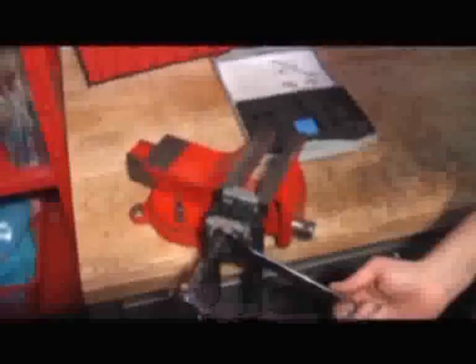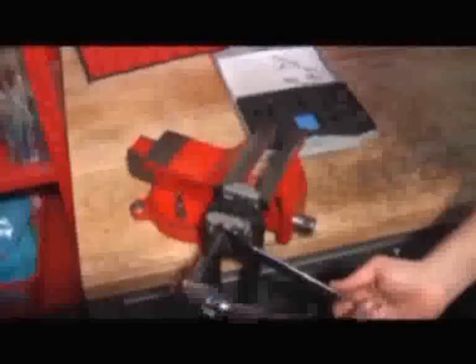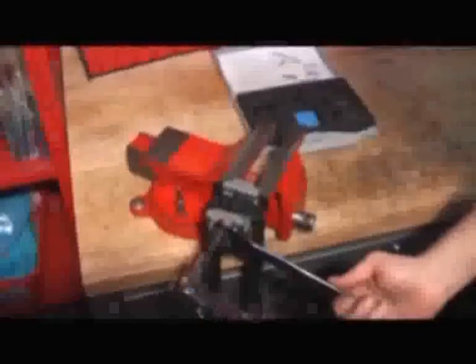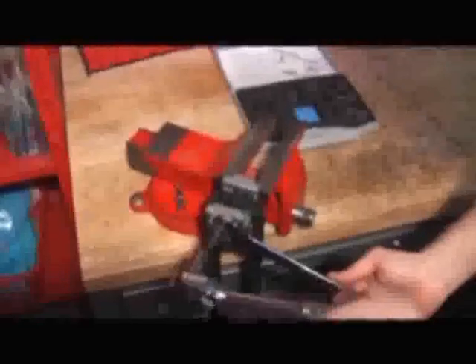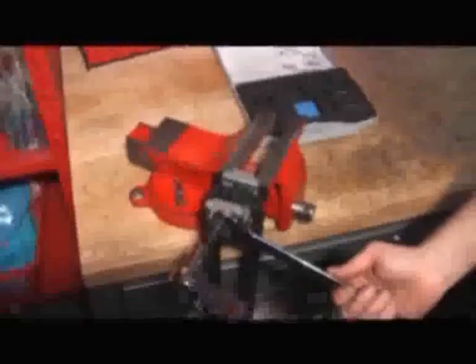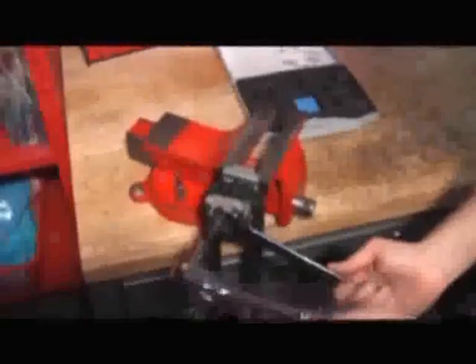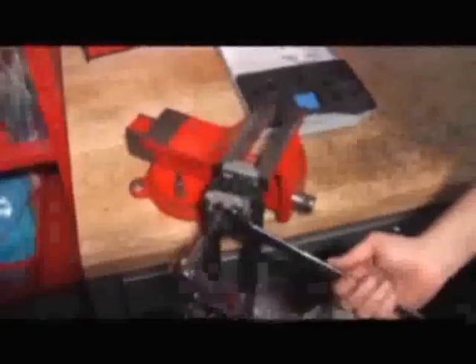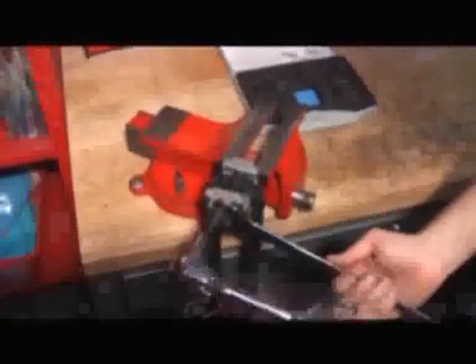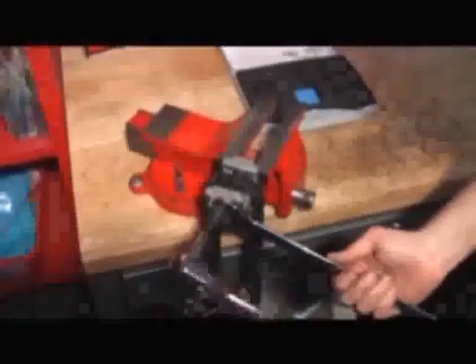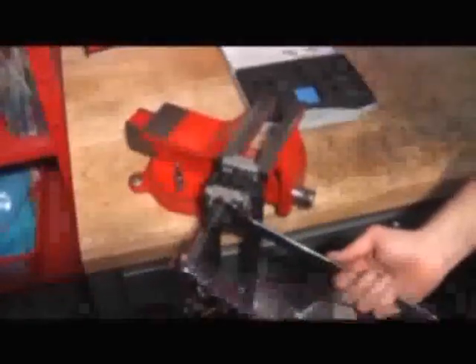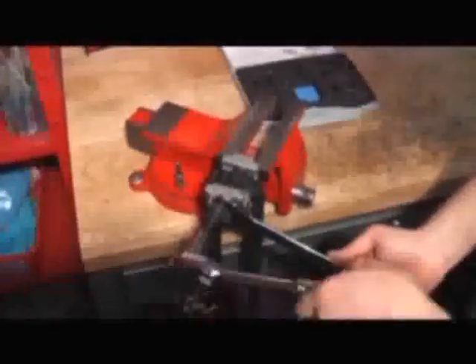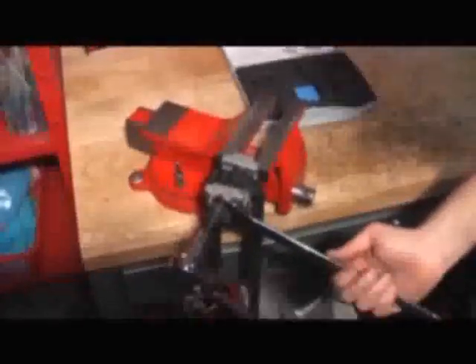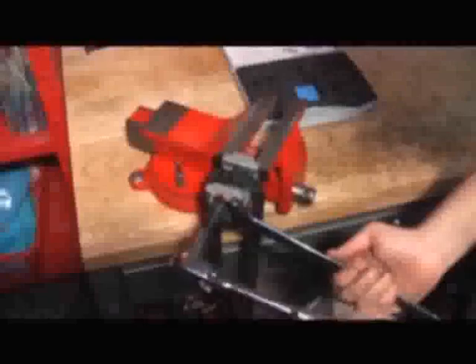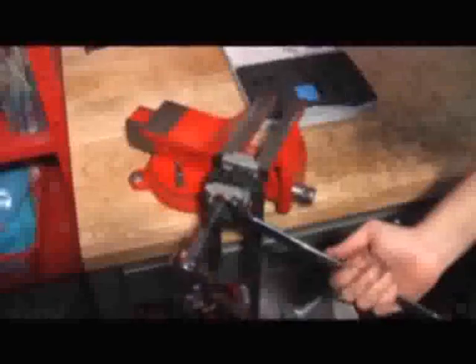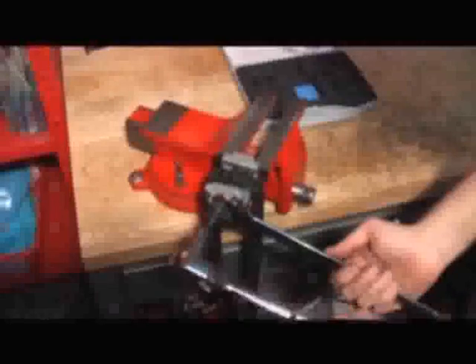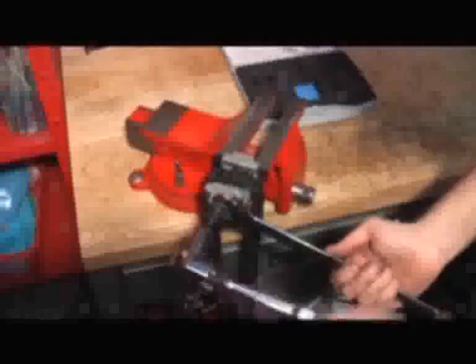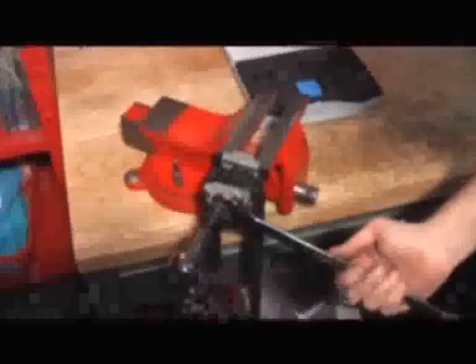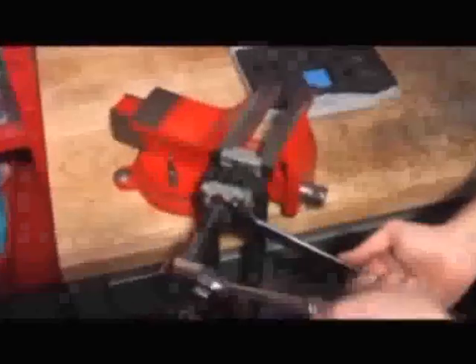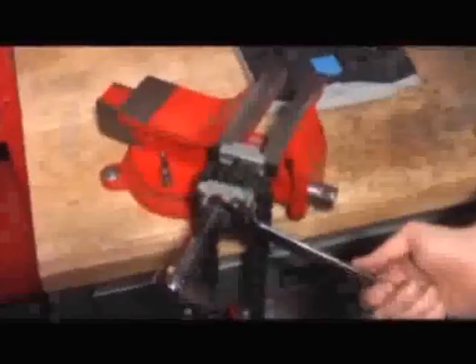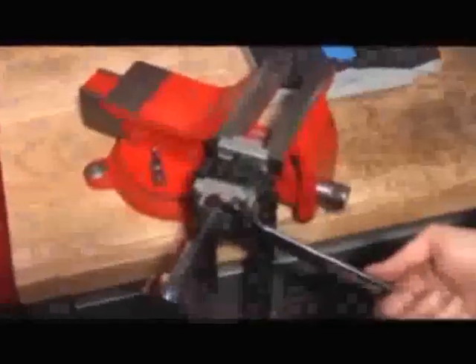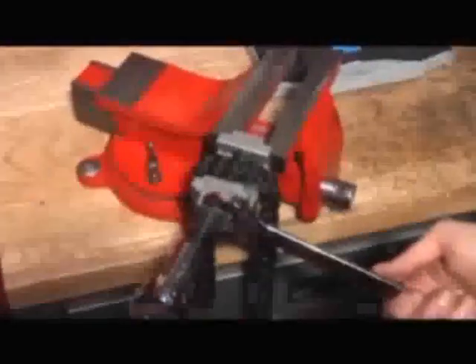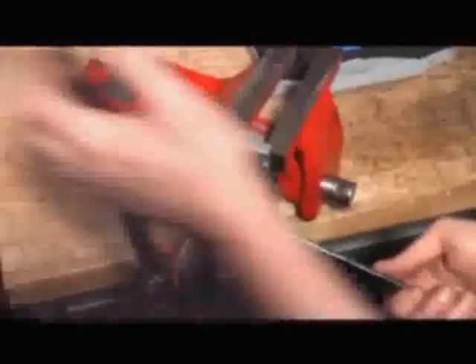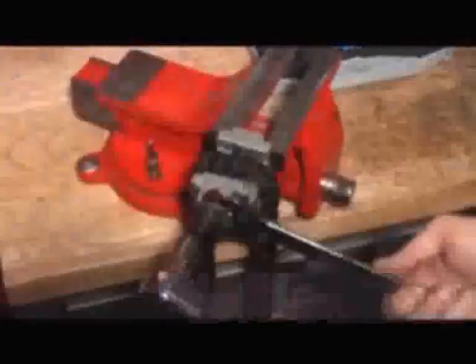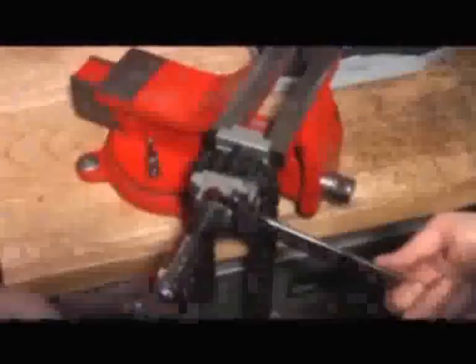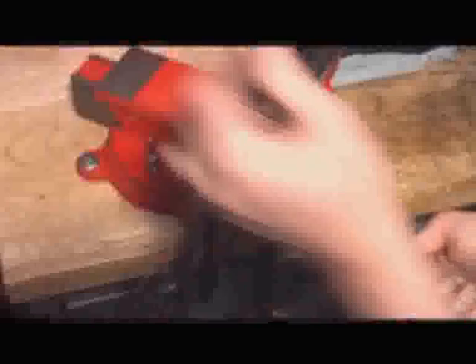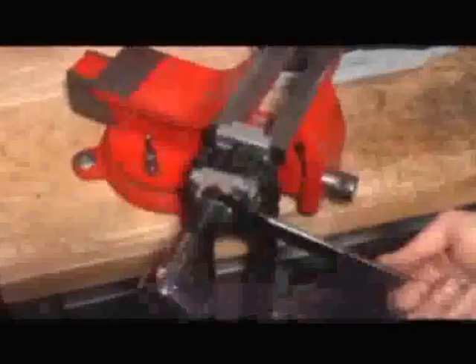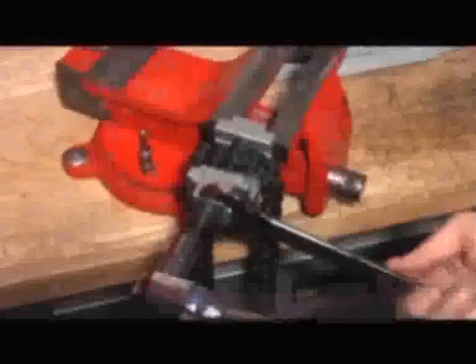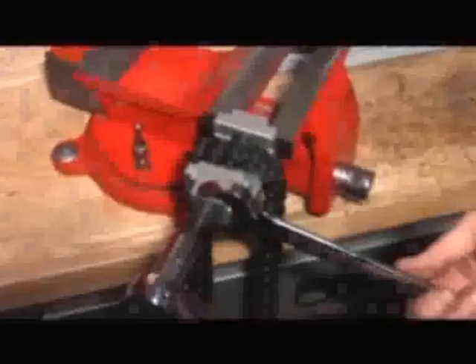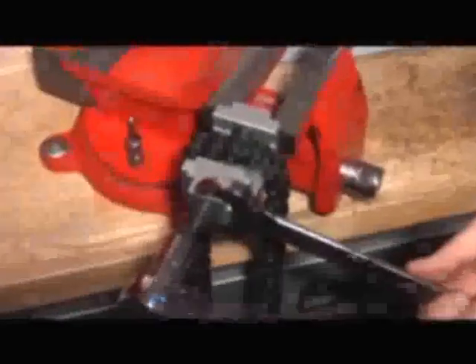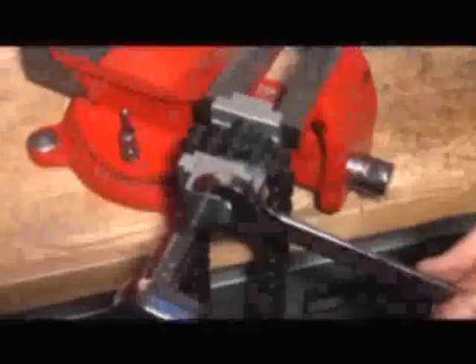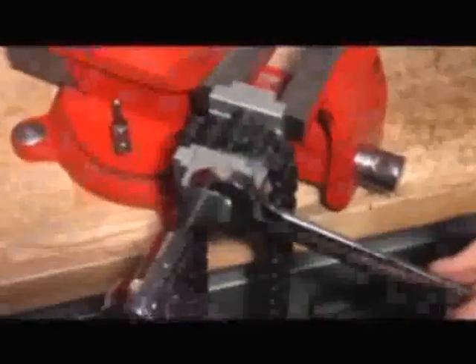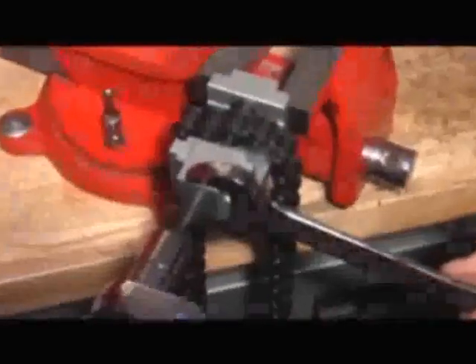Then you'll start to ratchet the pin through. It's a careful process, so do it bit by bit. You'll see the pin starting to push through — it's starting to go all the way through. The last thing you want to do is push the pin all the way through, because when you do that you've got difficulty putting it back in.